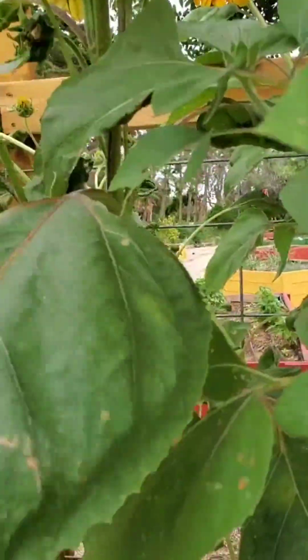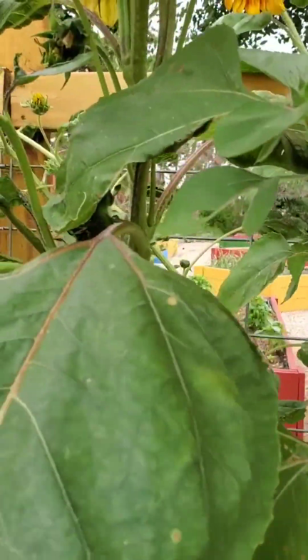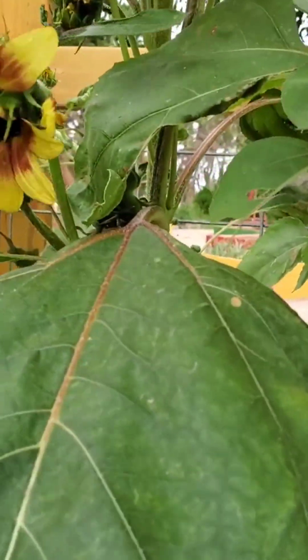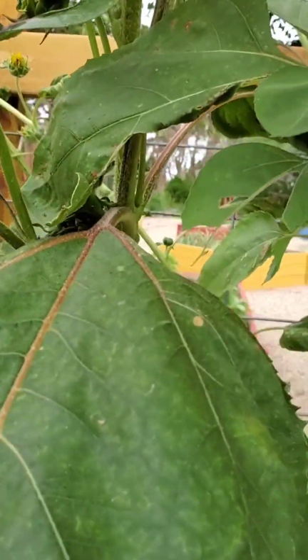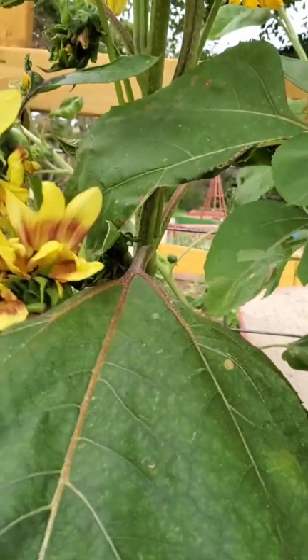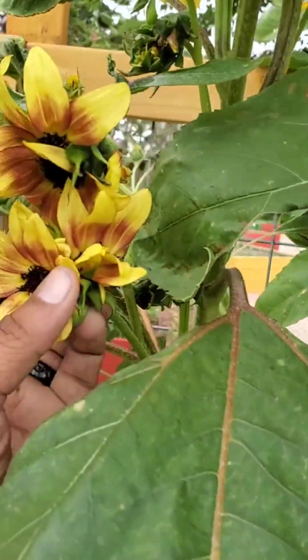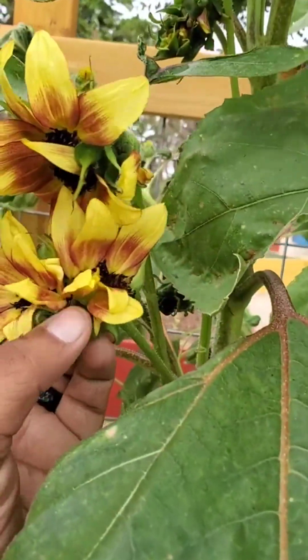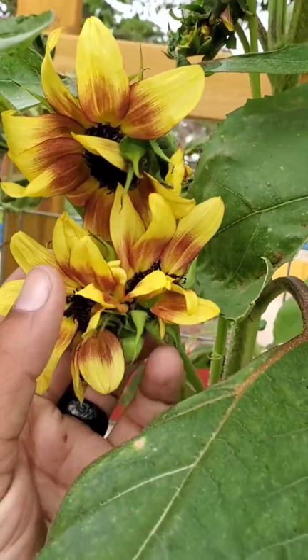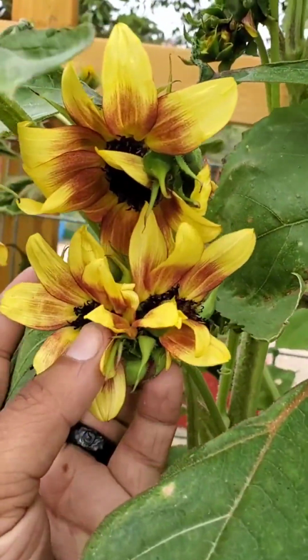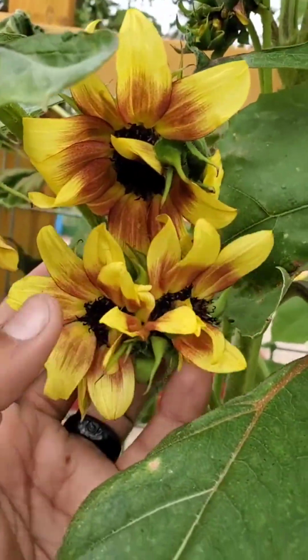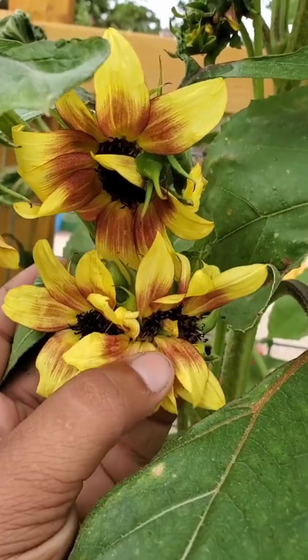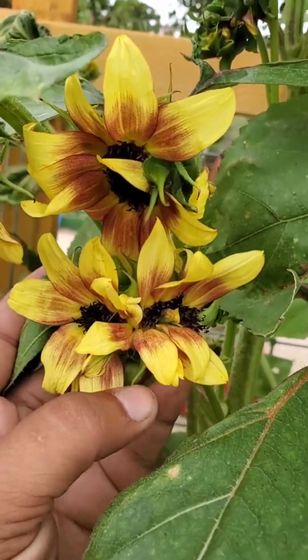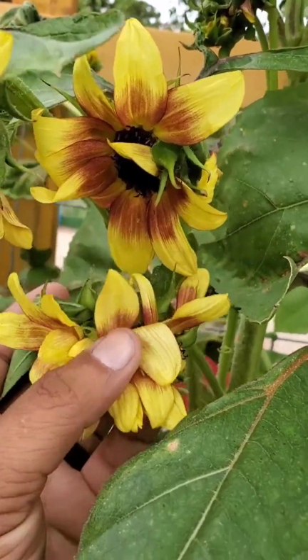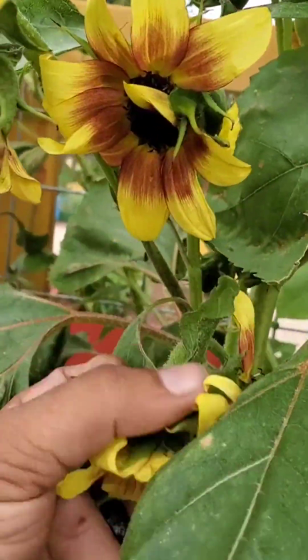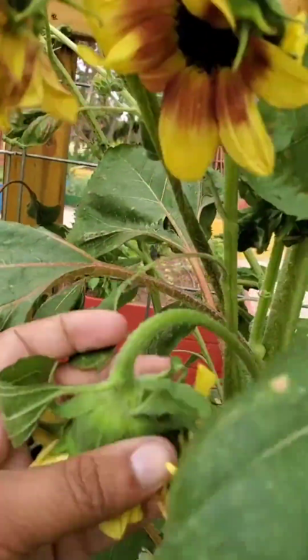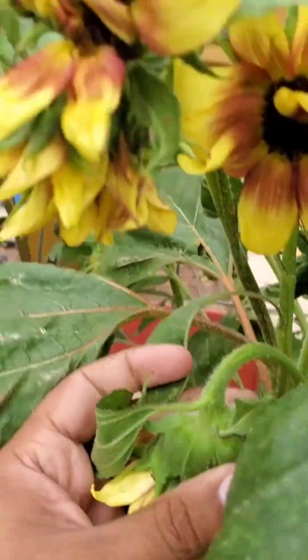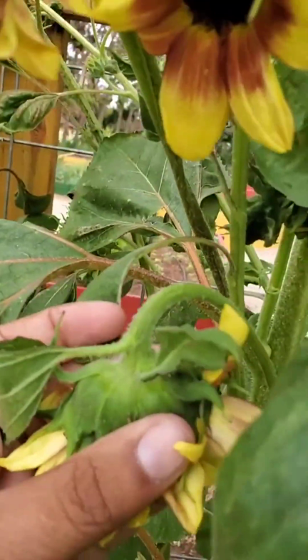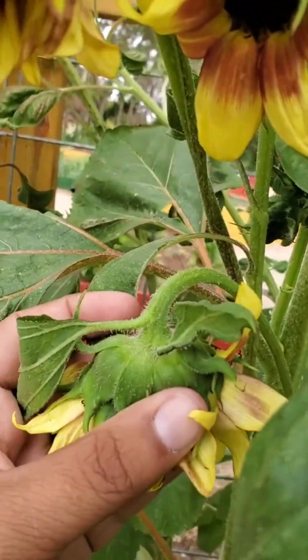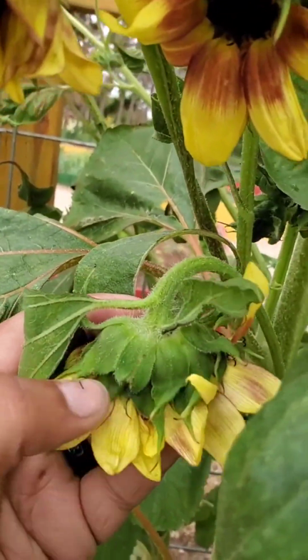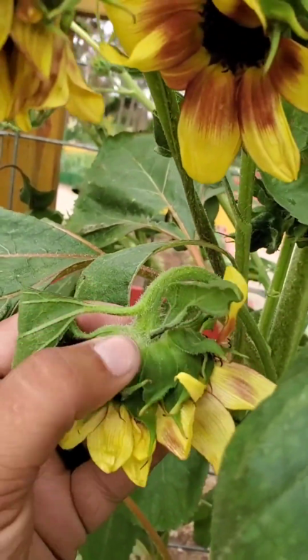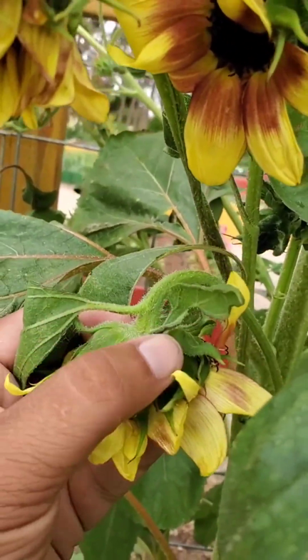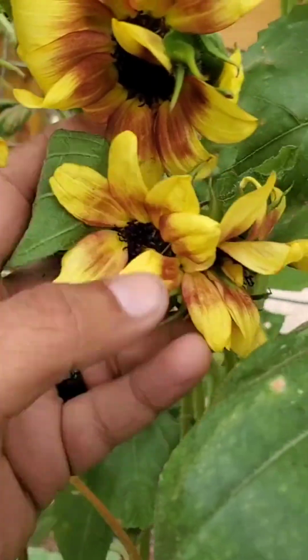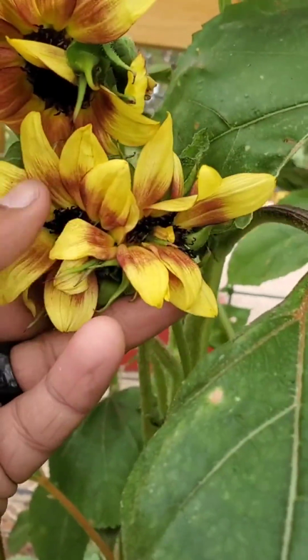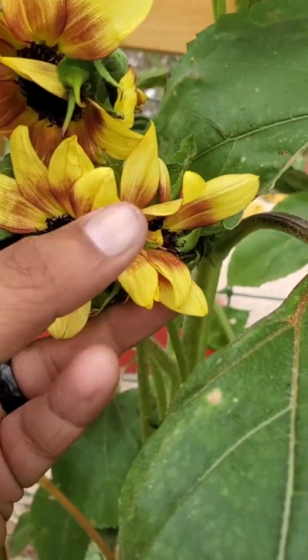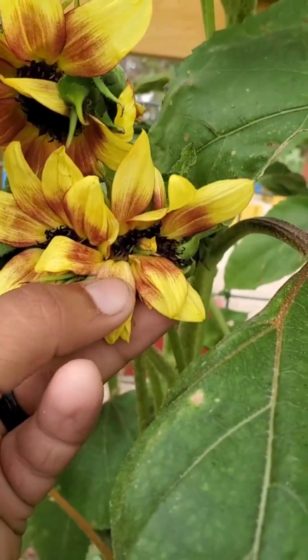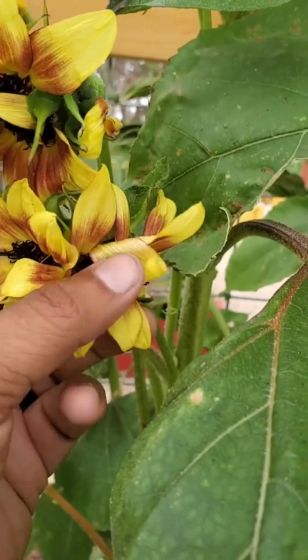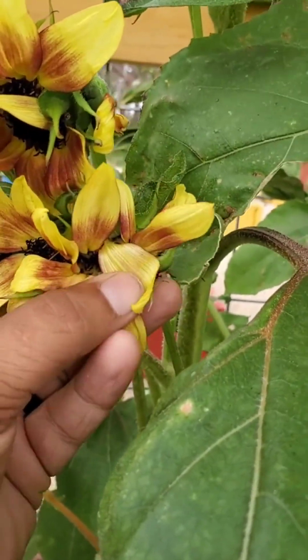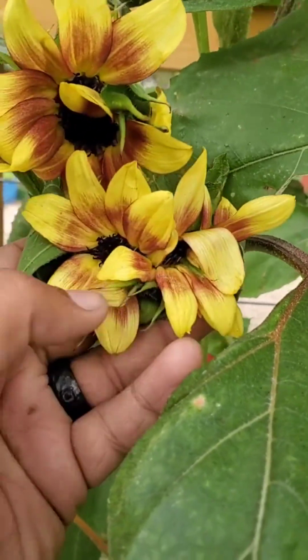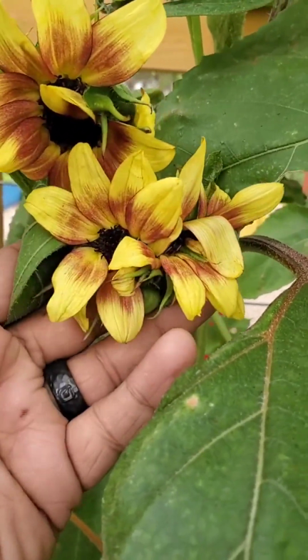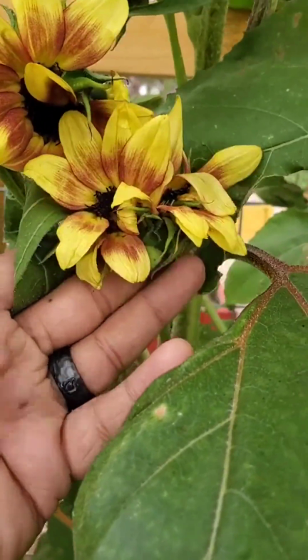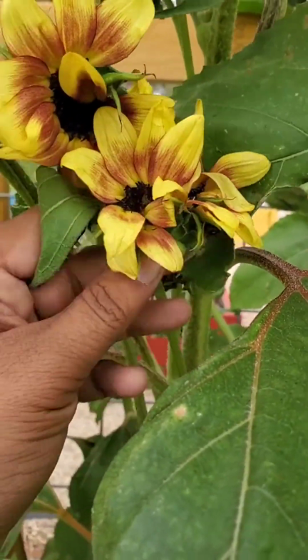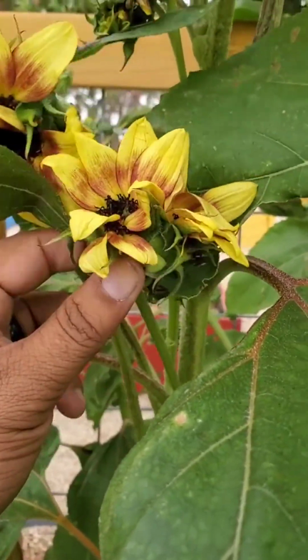Fasciation is a weird effect where multiple stems or multiple buds will fuse together. So if you look, there's a single stem there and there's two distinct buds that are fused in the middle. You get these really weird growth forms.